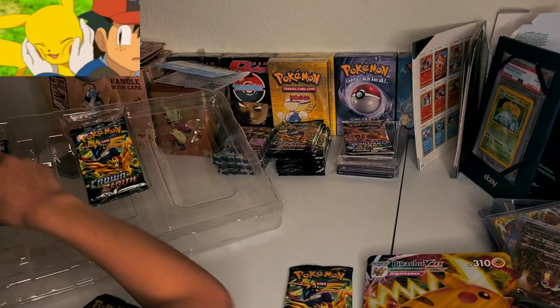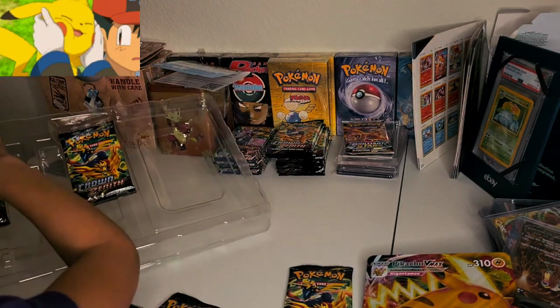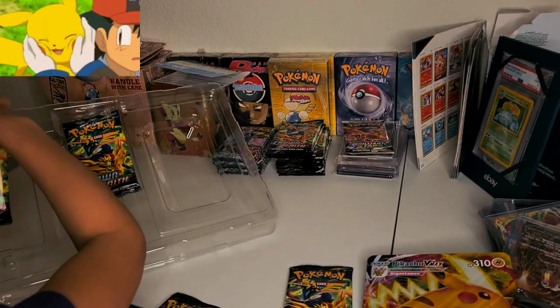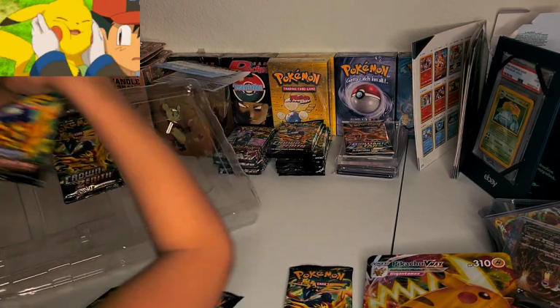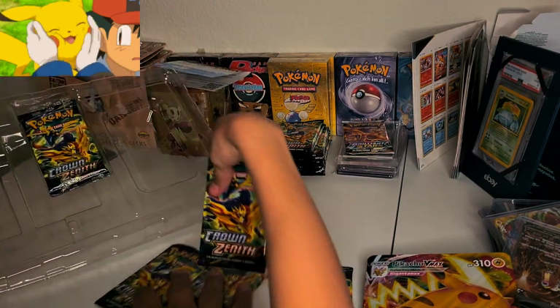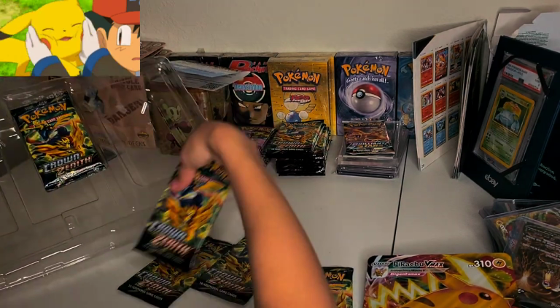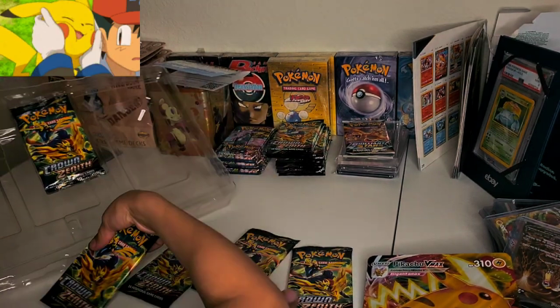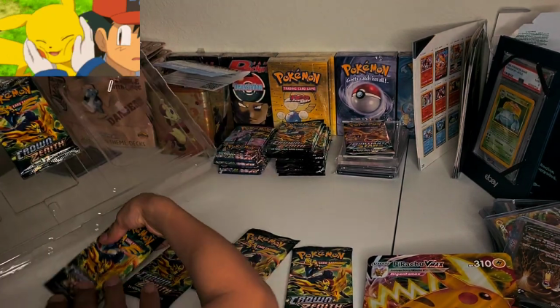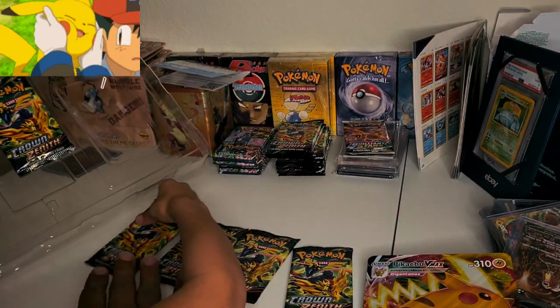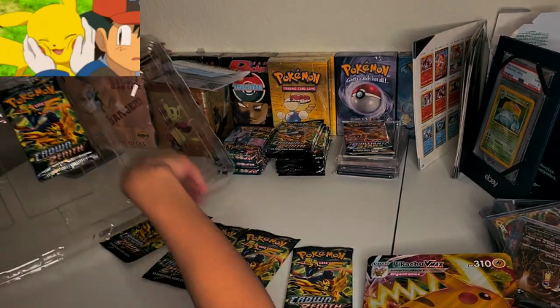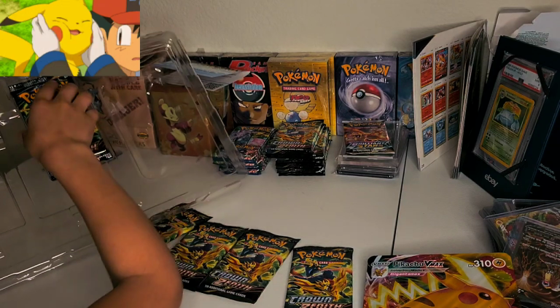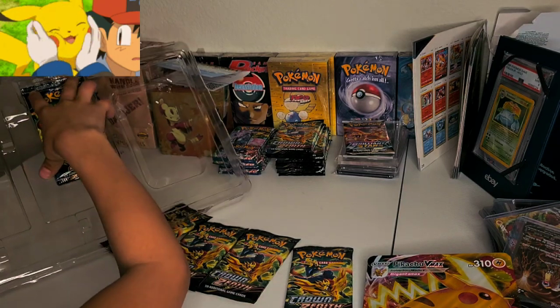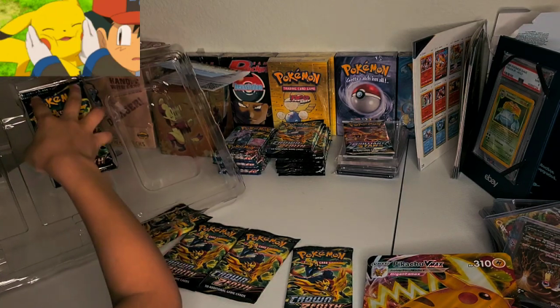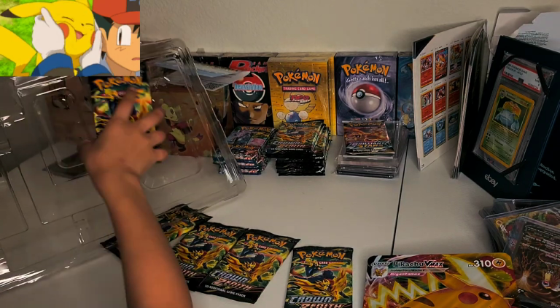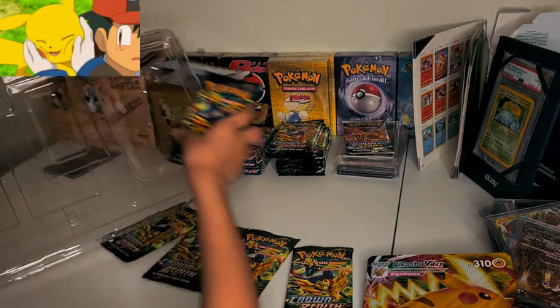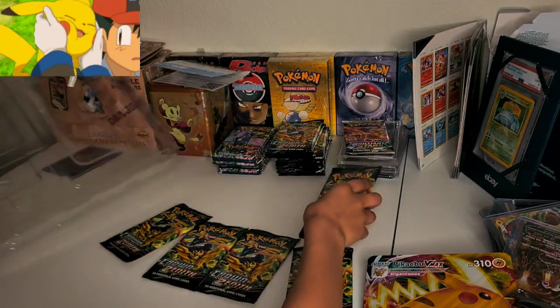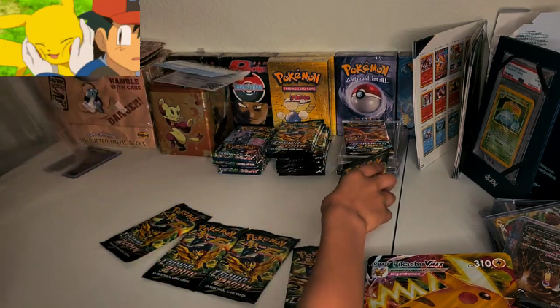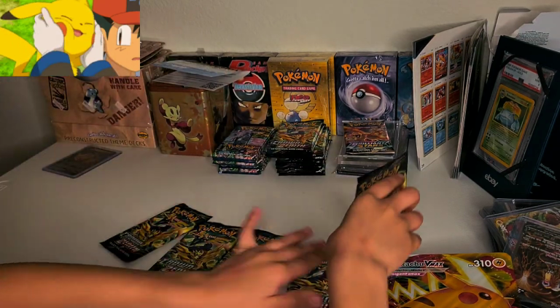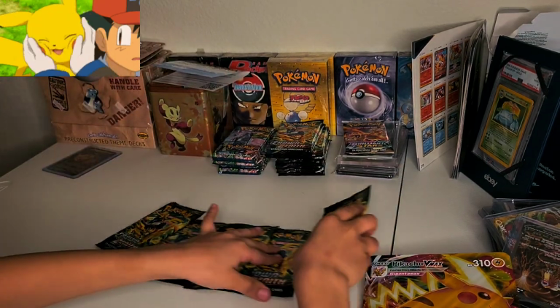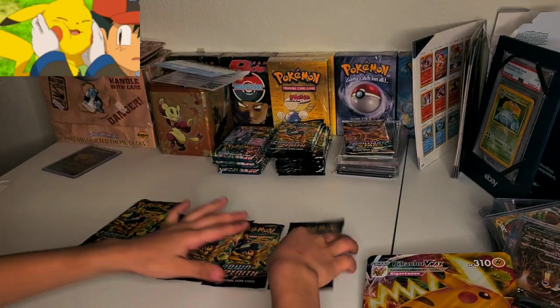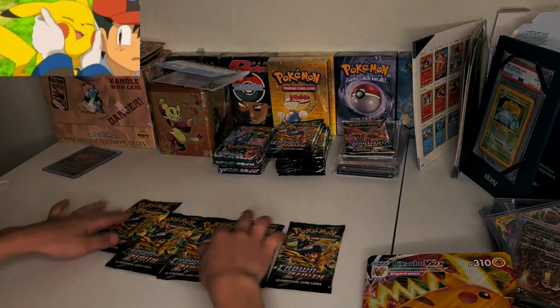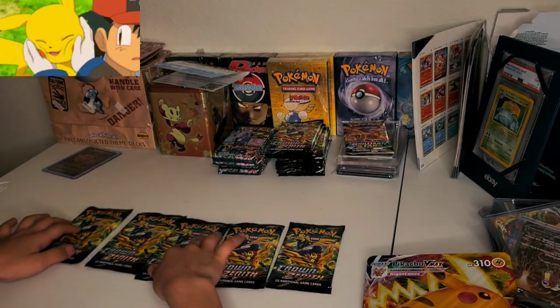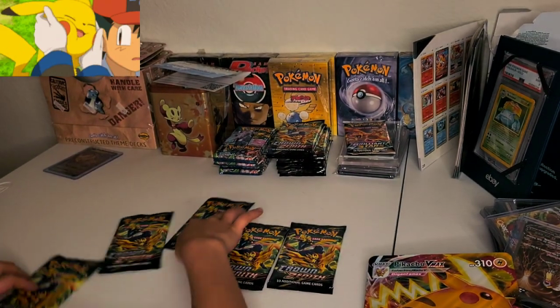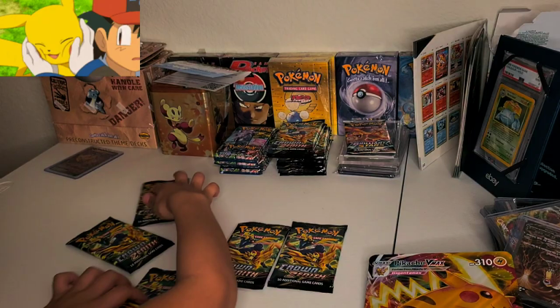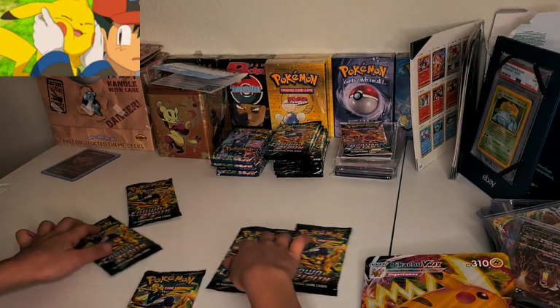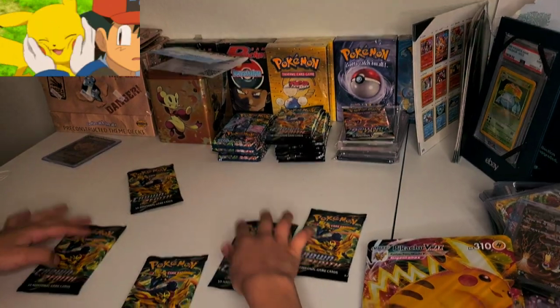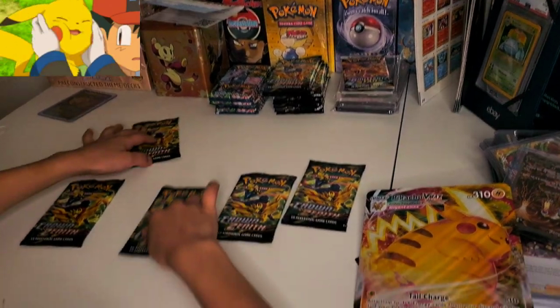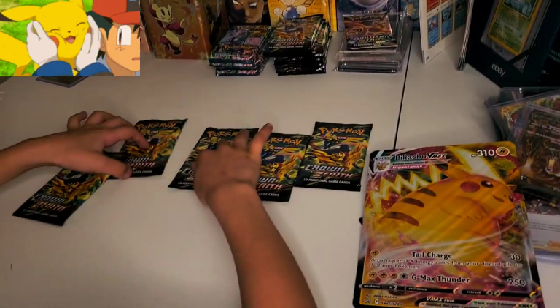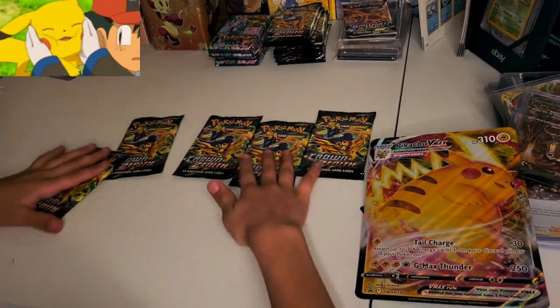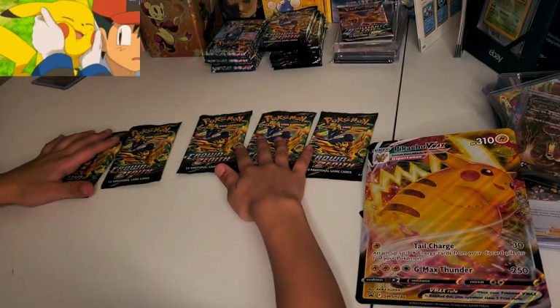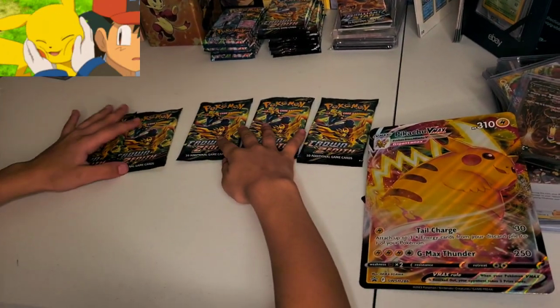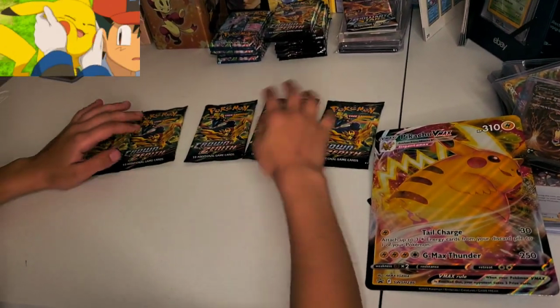Go ahead and put them a little bit forward so they can see — one, two, three, four, and five. Five booster packs. Let me move this camera a little bit down for her.